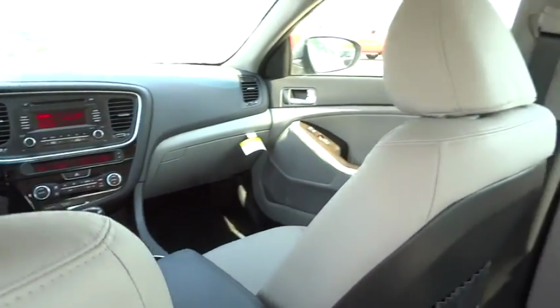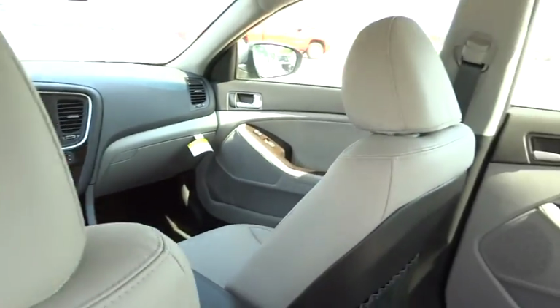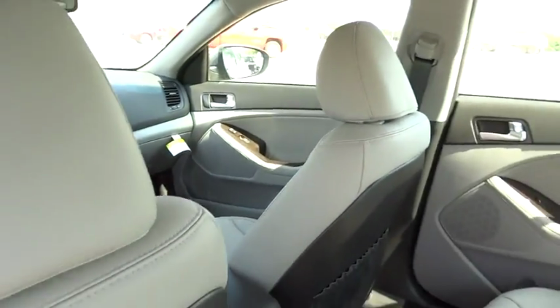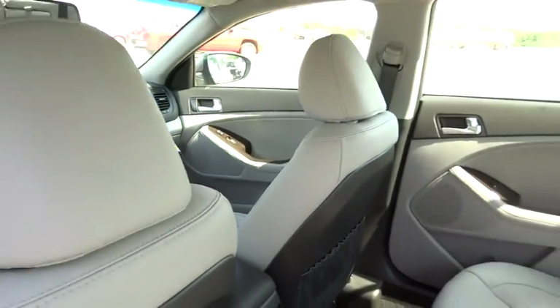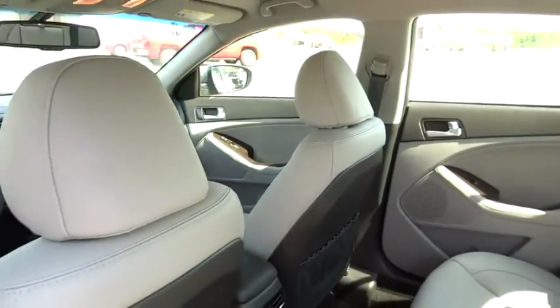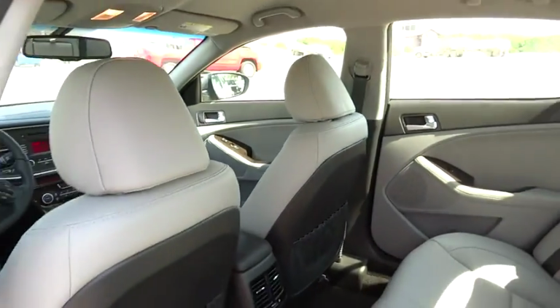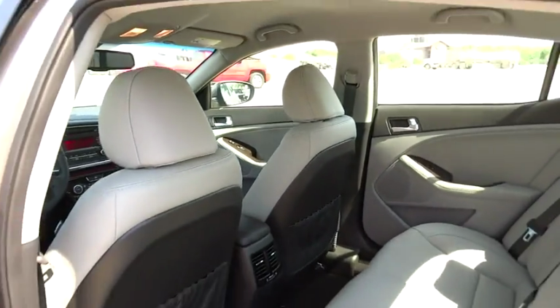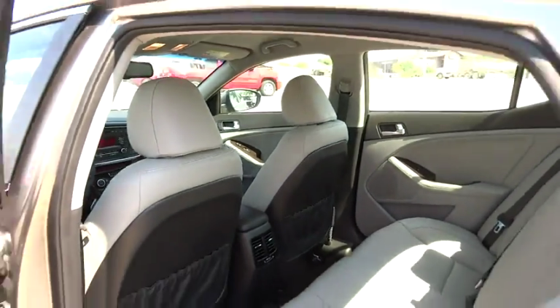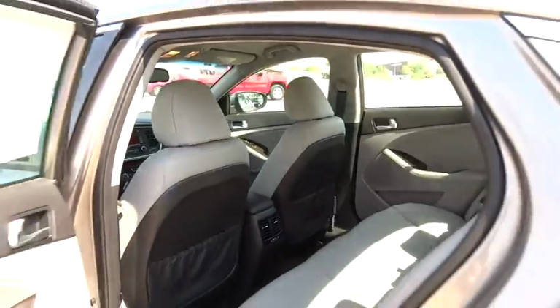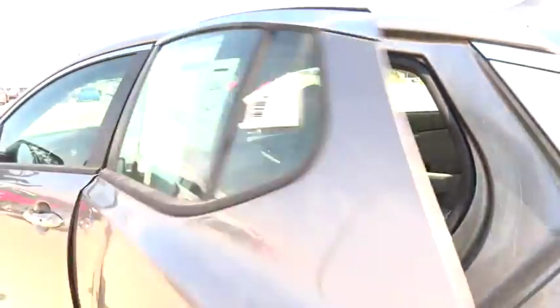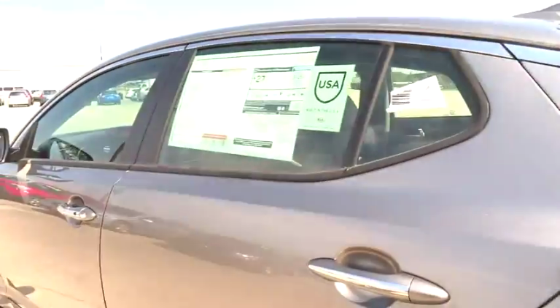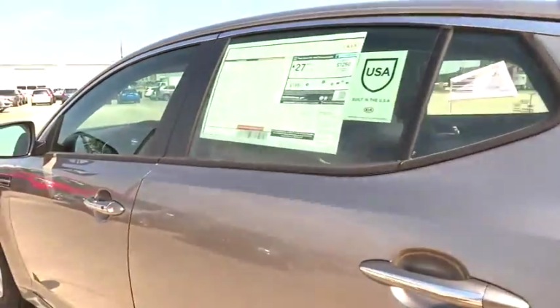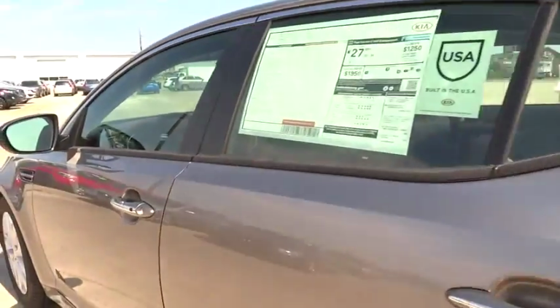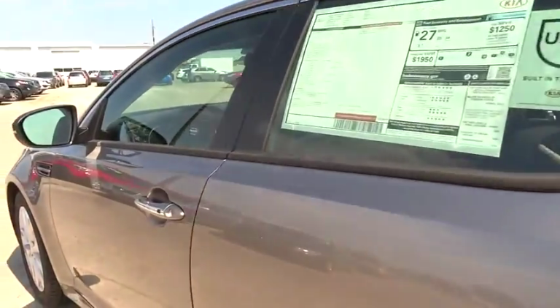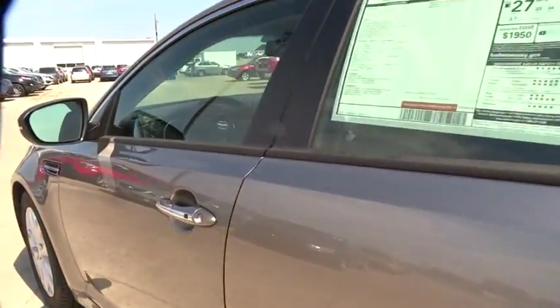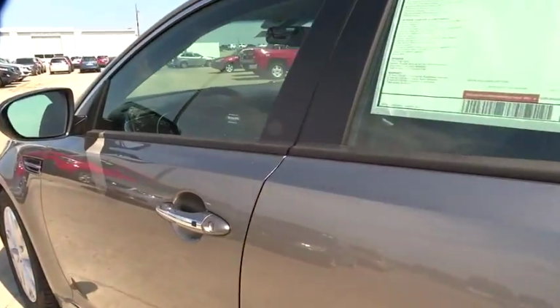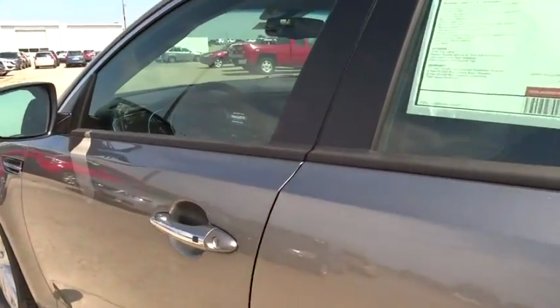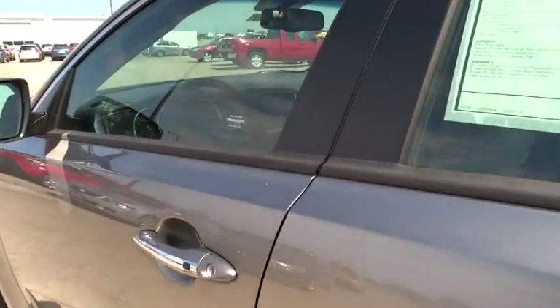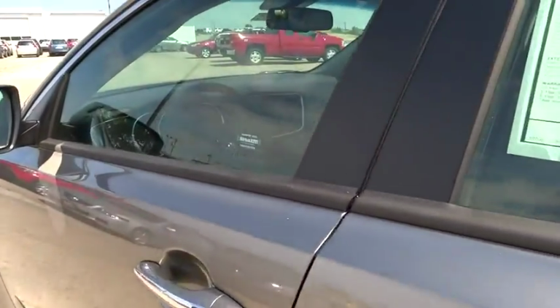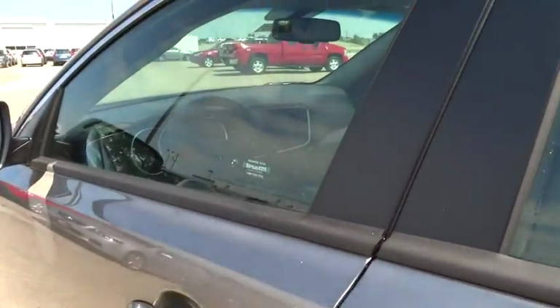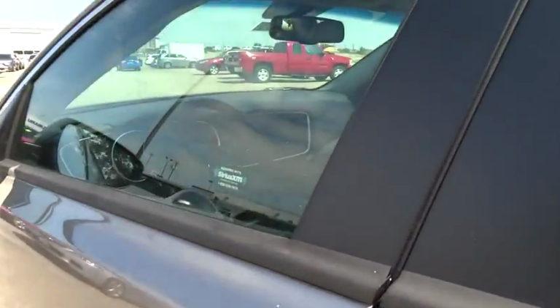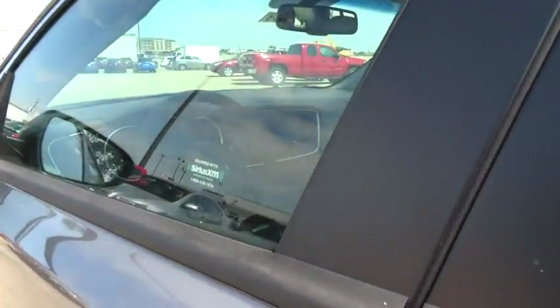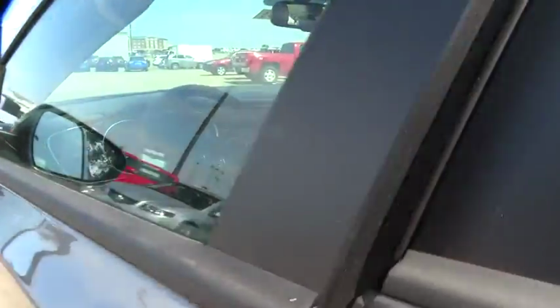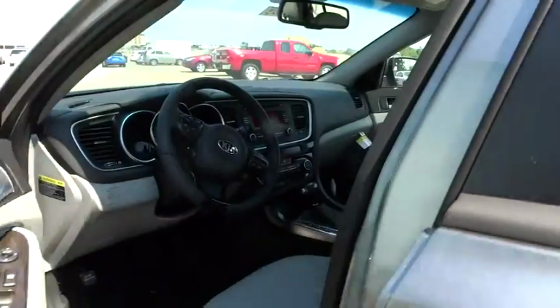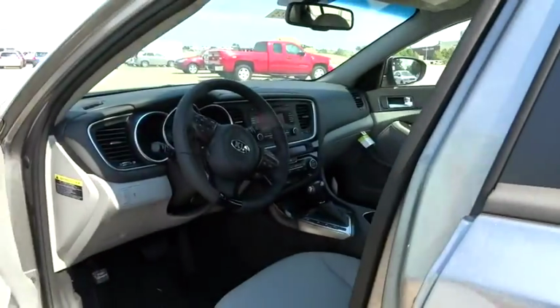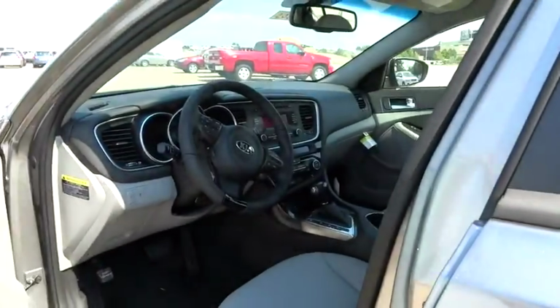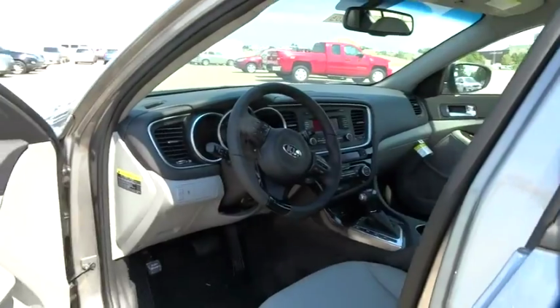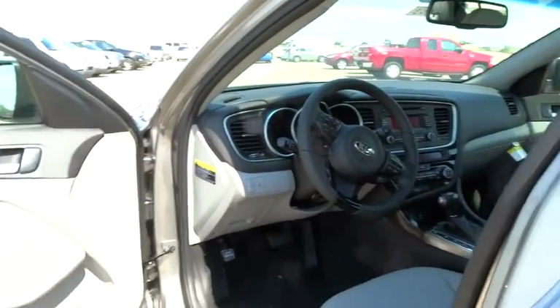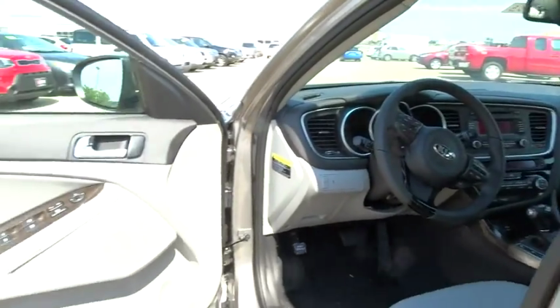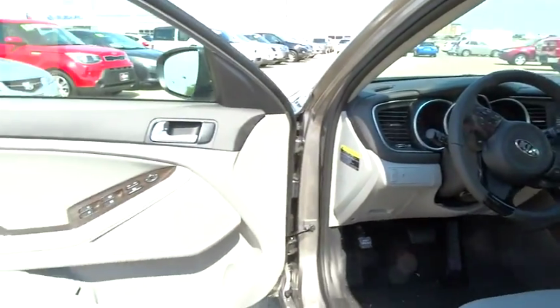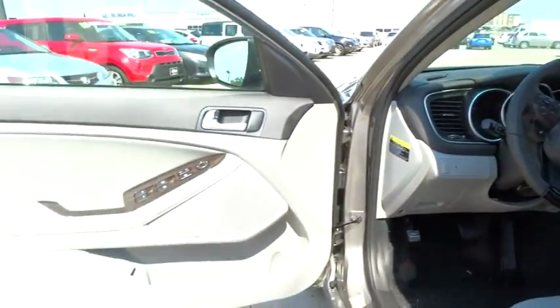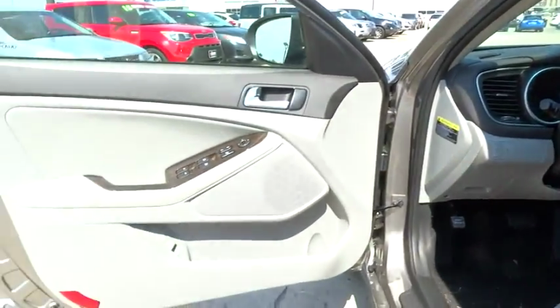Cruise control, four-wheel disc brakes, aluminum wheels, auto-dimming rear-view mirror, PPO, rear defrost, universal garage door opener.